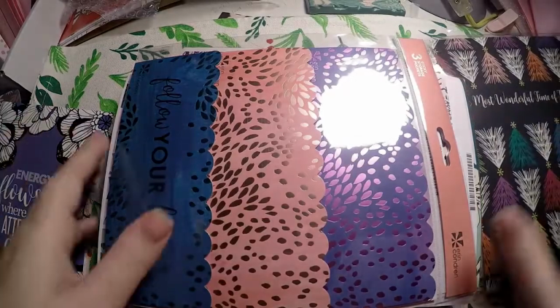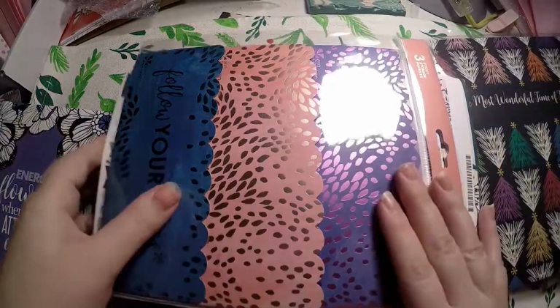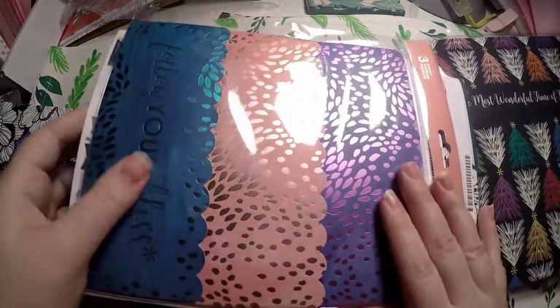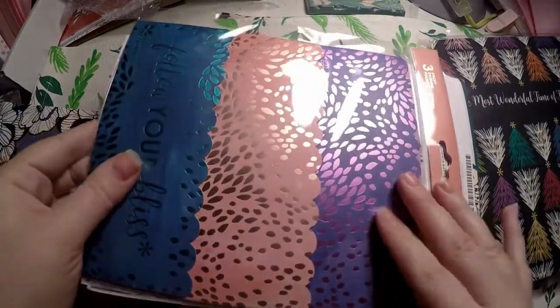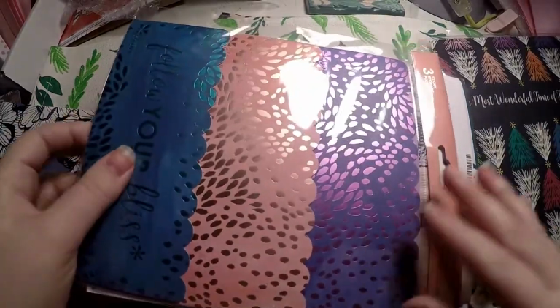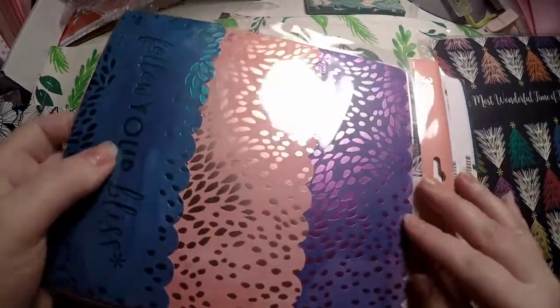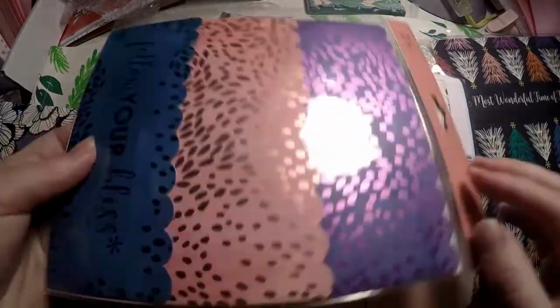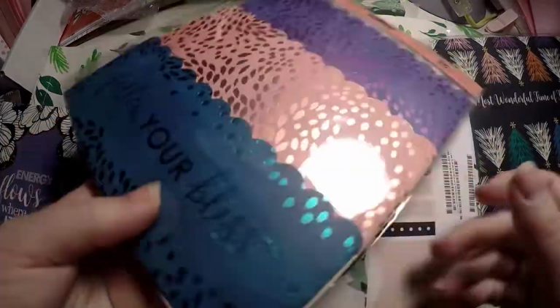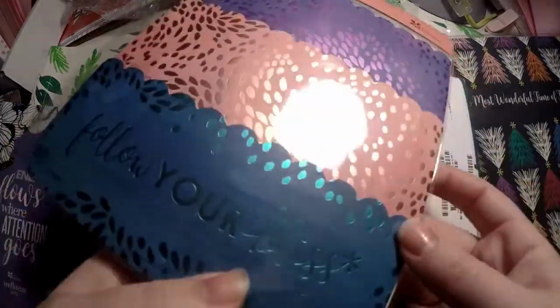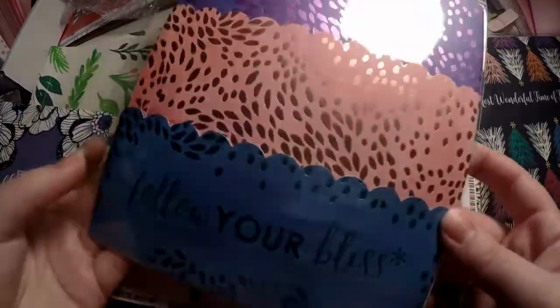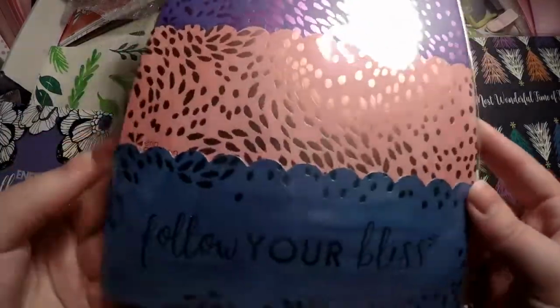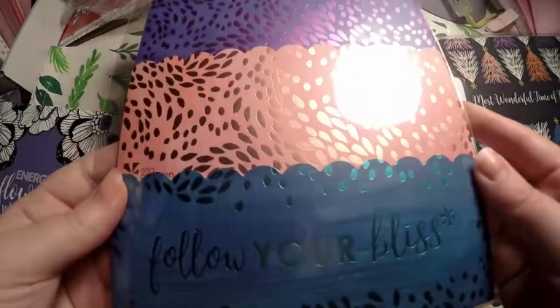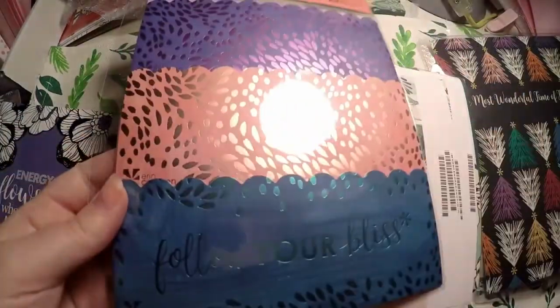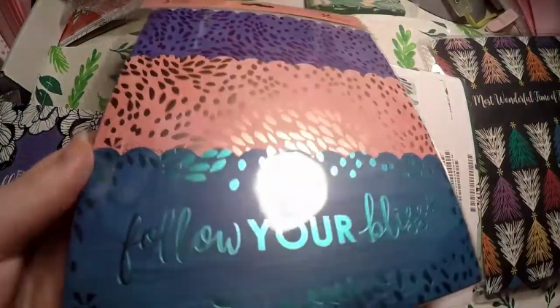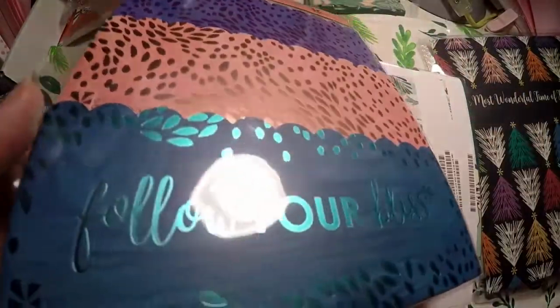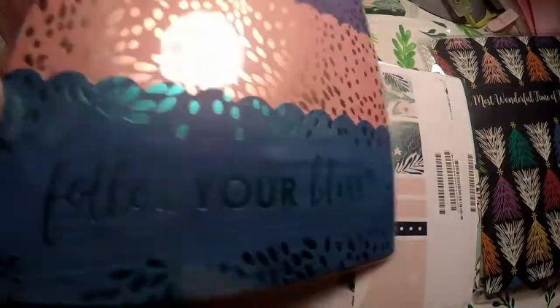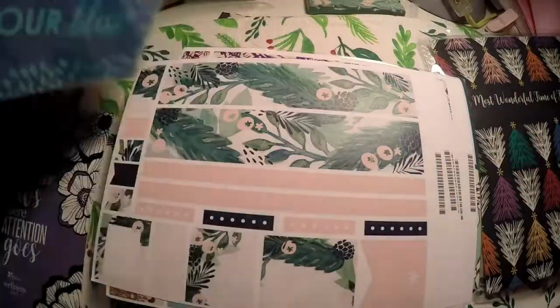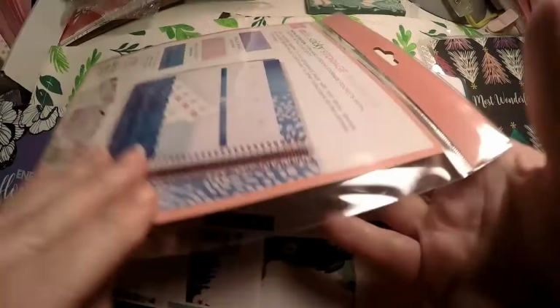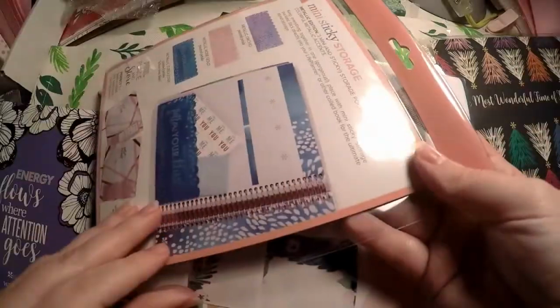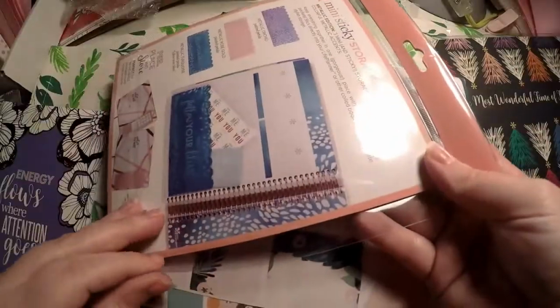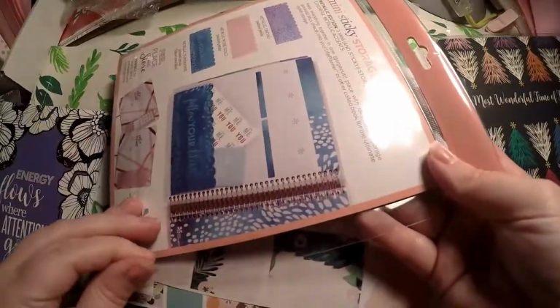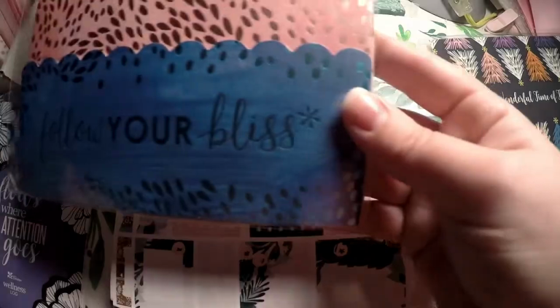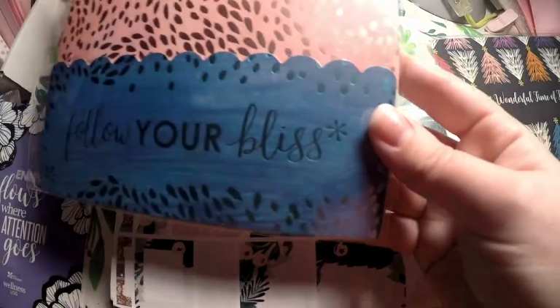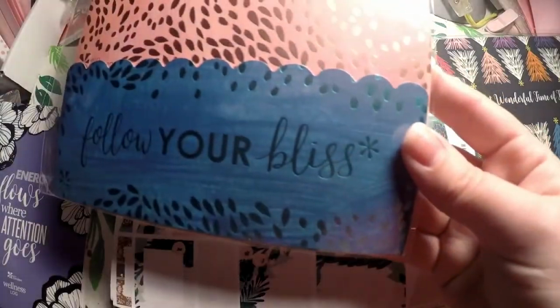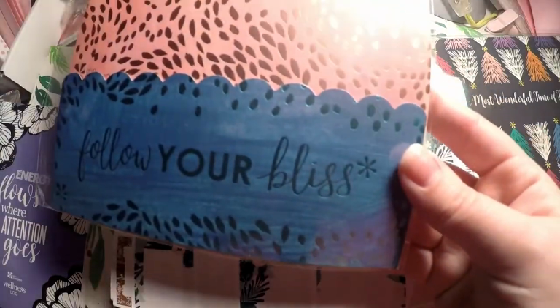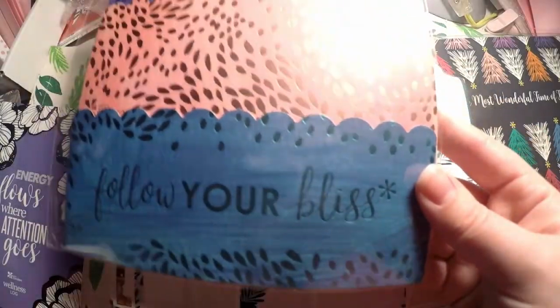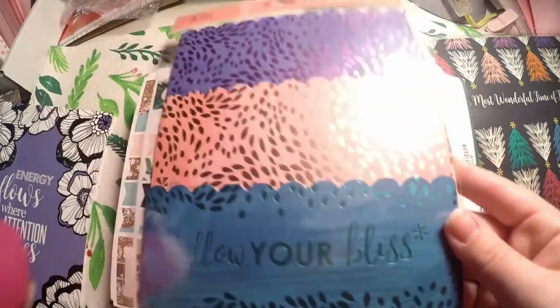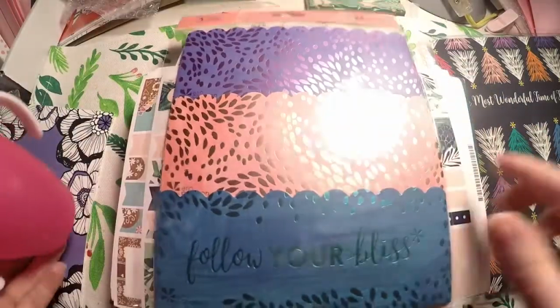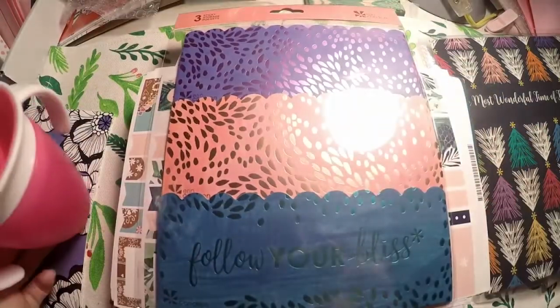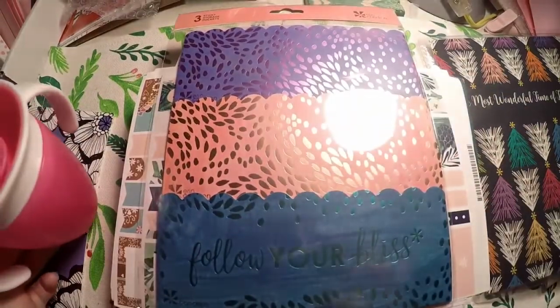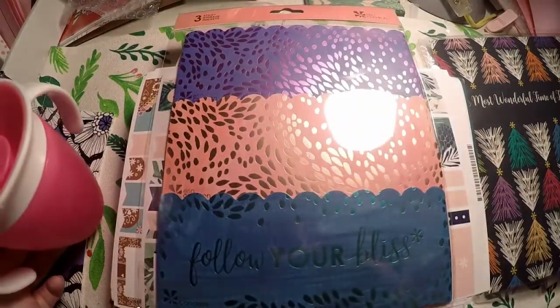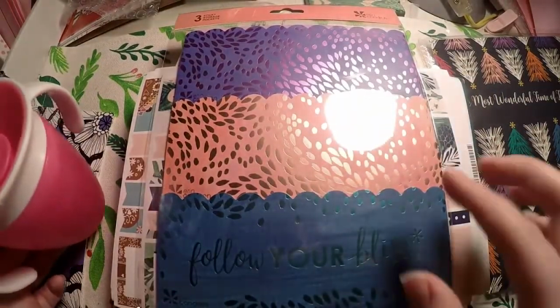I know a lot of people complain about this pocket in their planner, but I absolutely loved these, so I went ahead and picked up a pack of those.